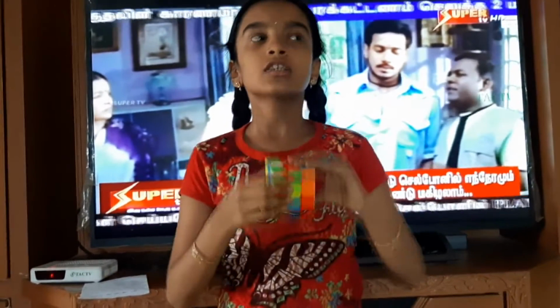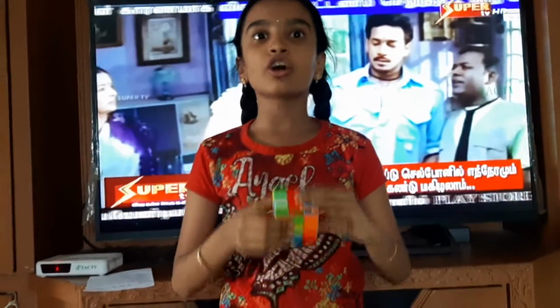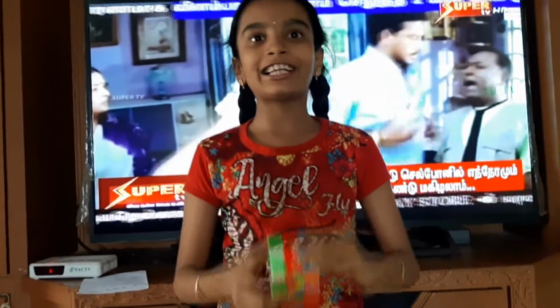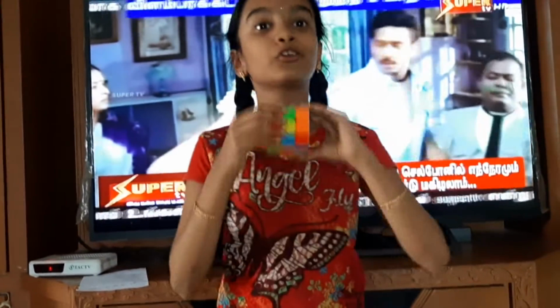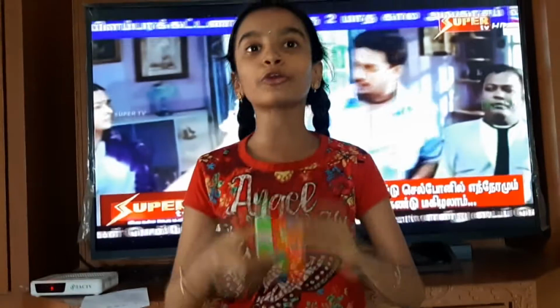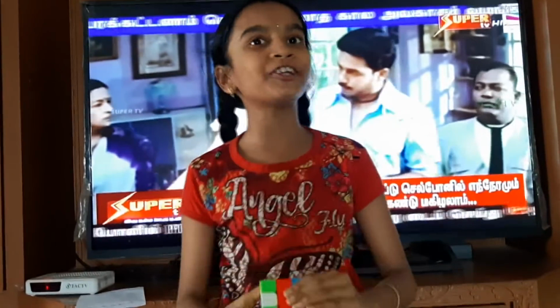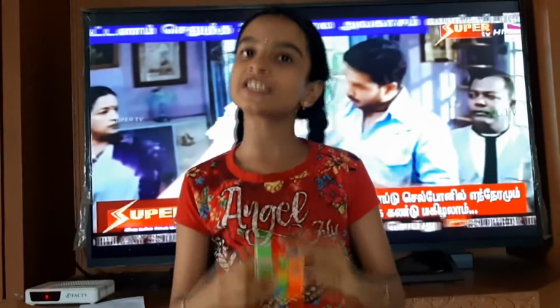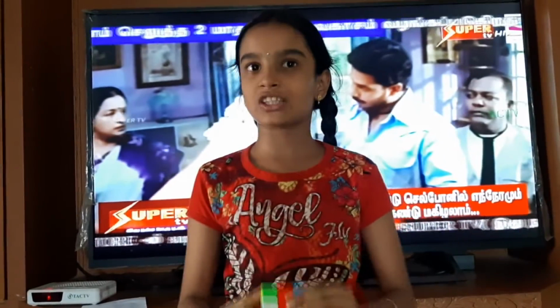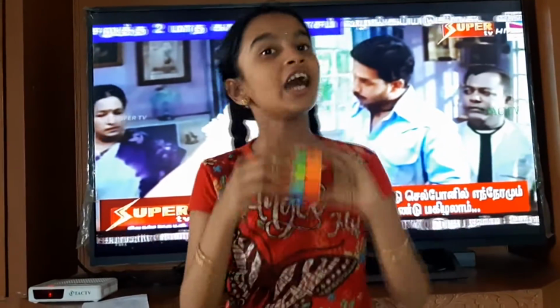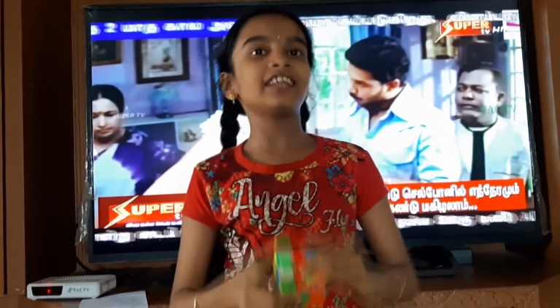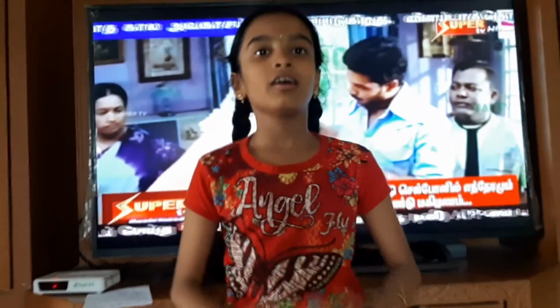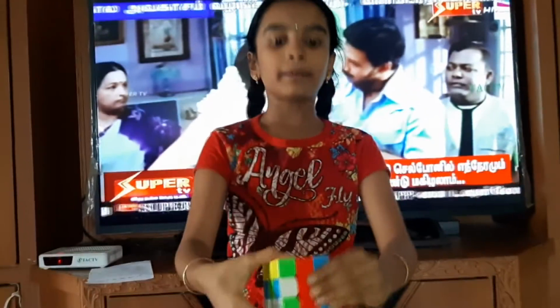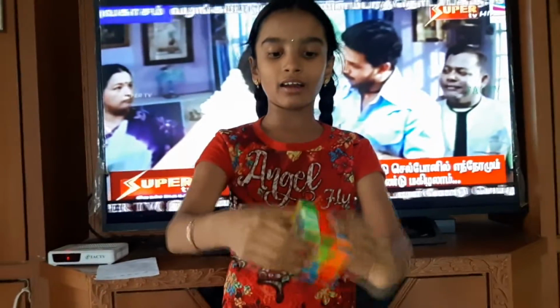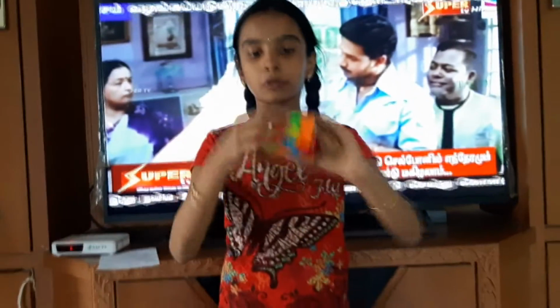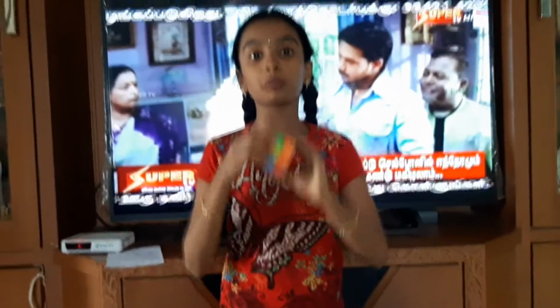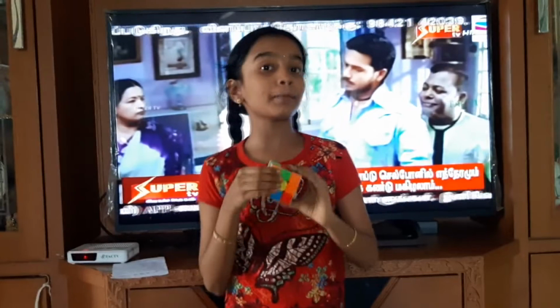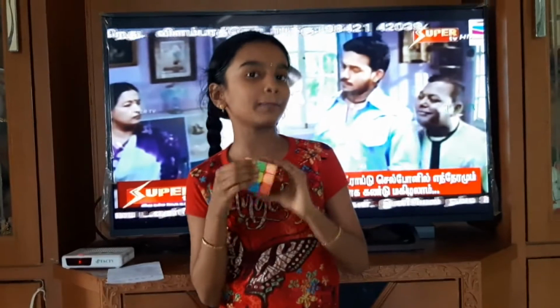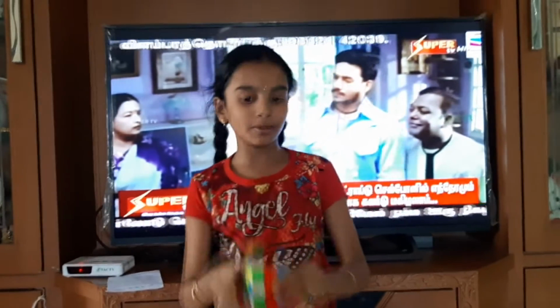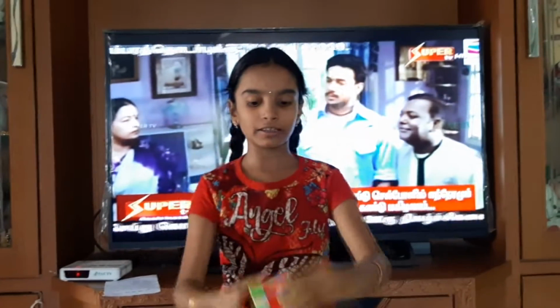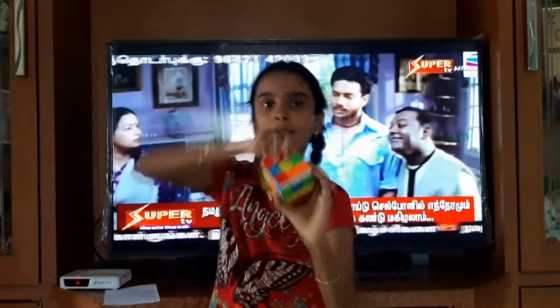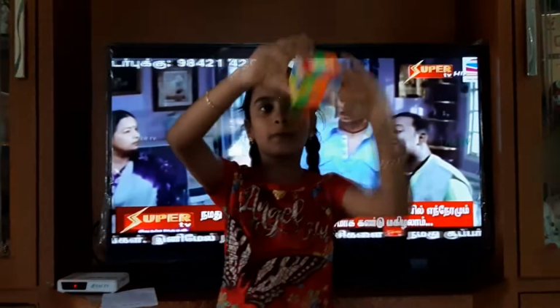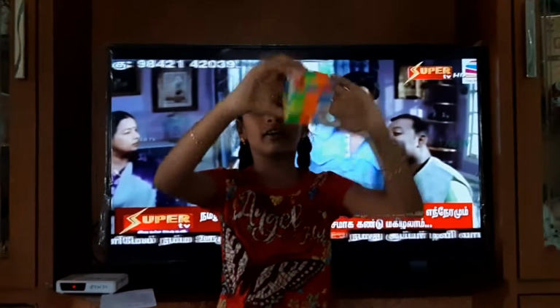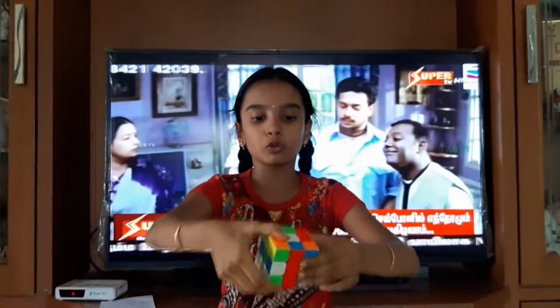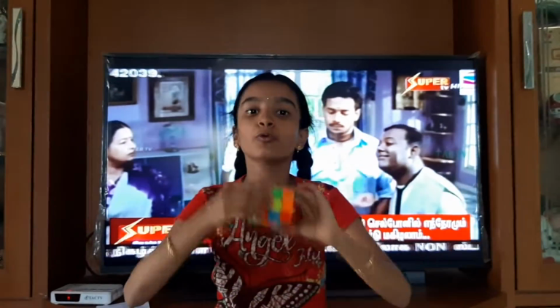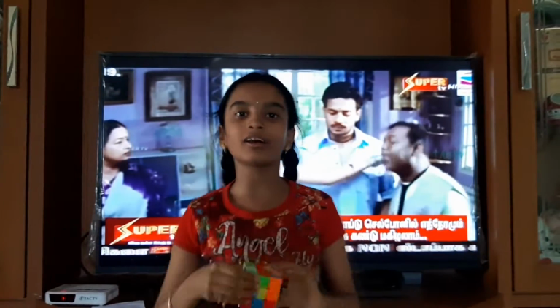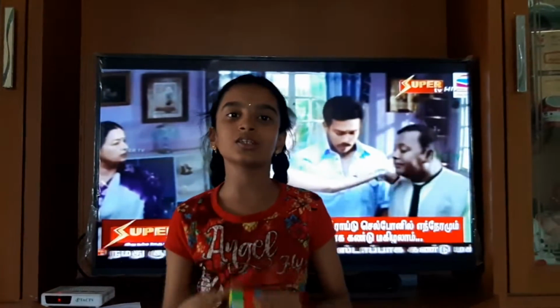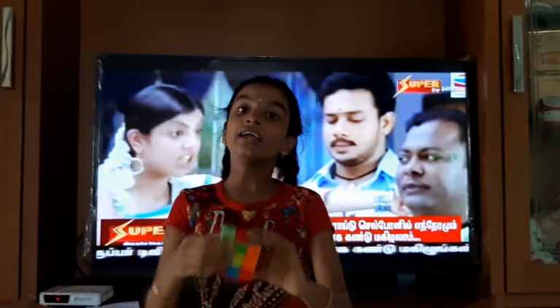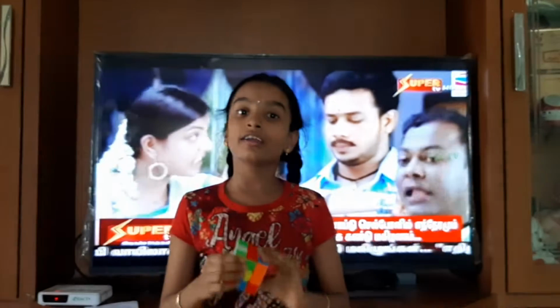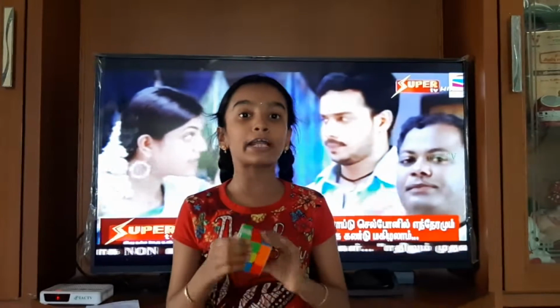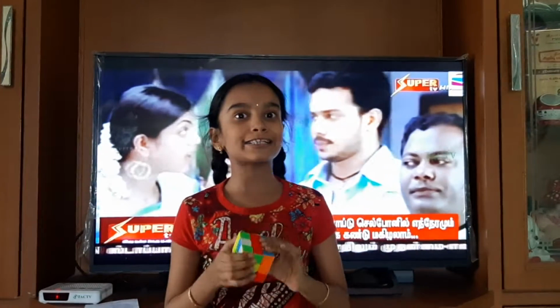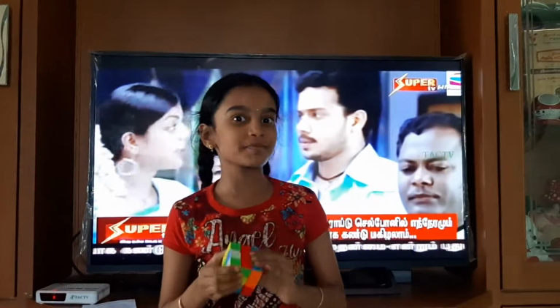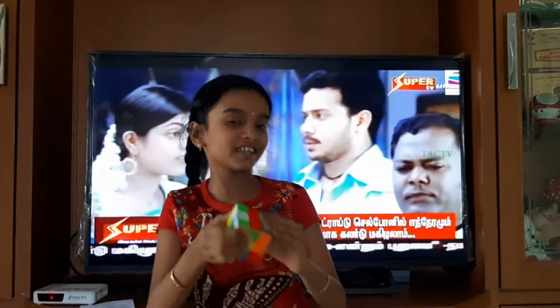Suppose we have a Rubik's Cube 3x3 and we have to play the Rubik's Cube. Now we have to study the Nets.